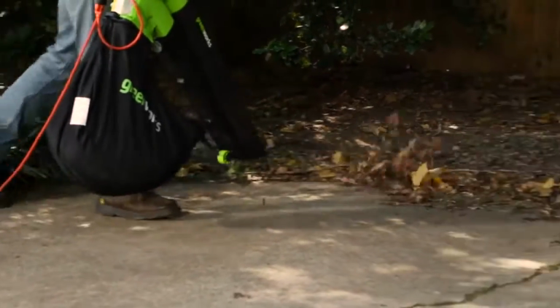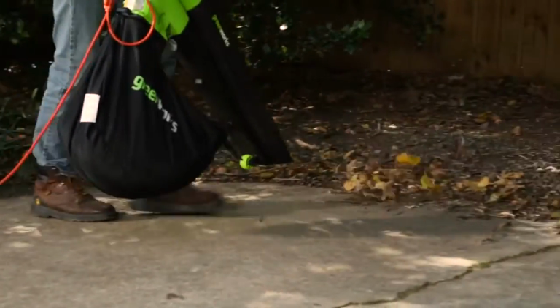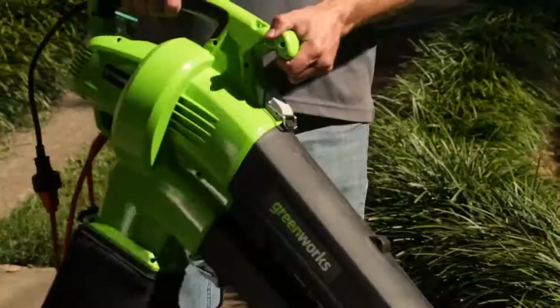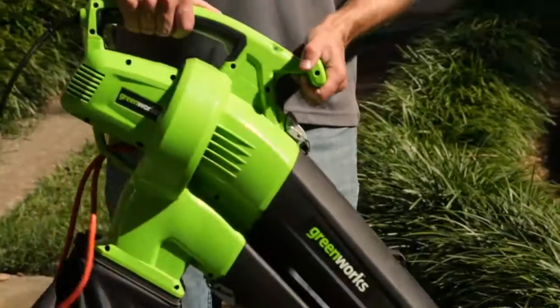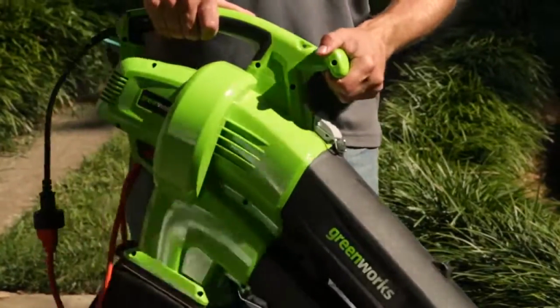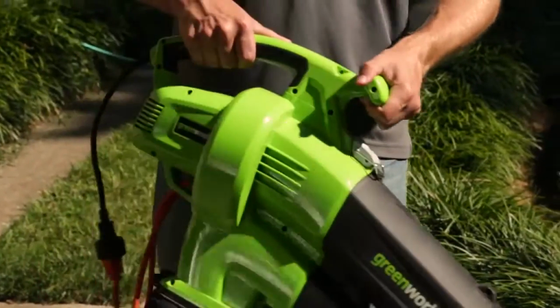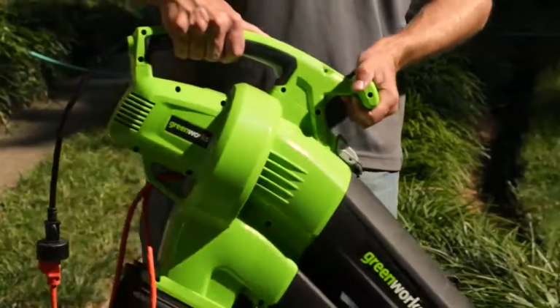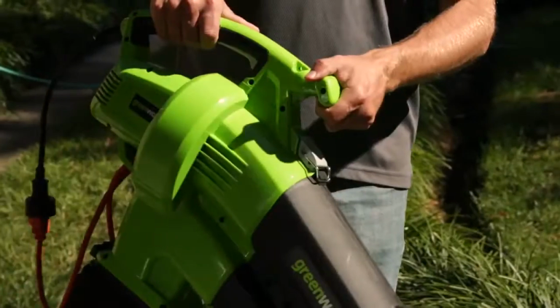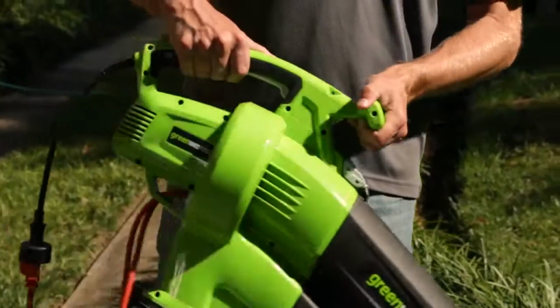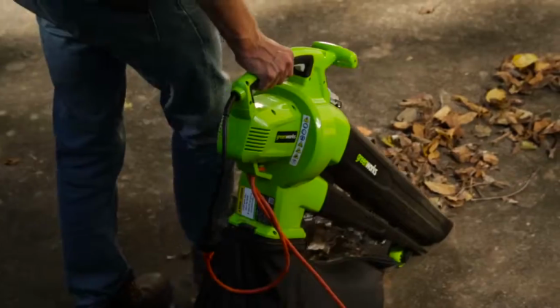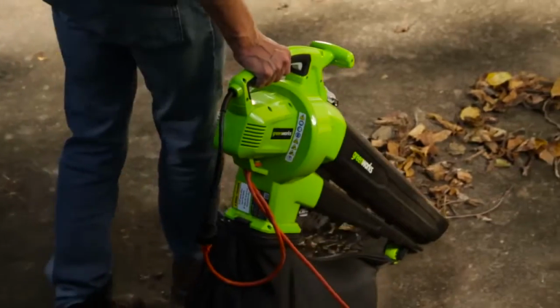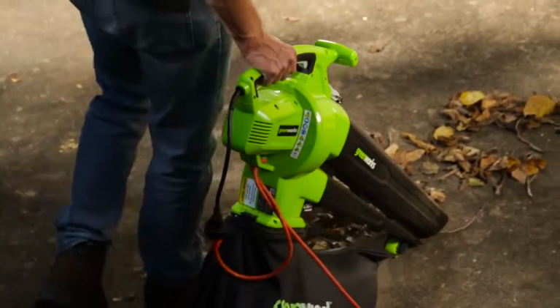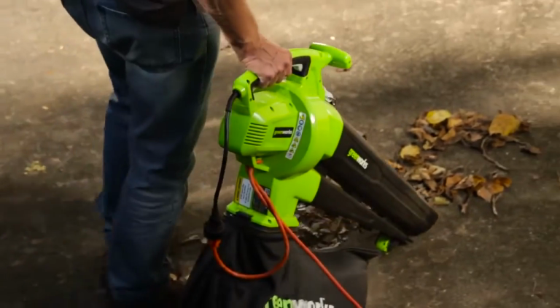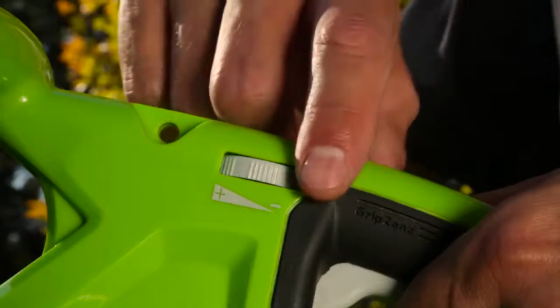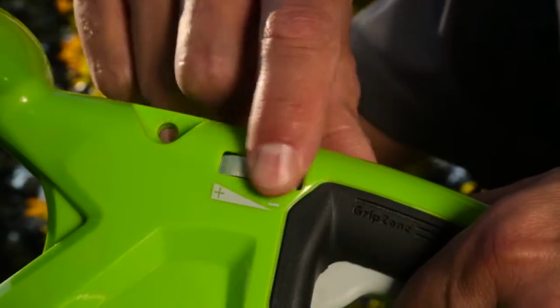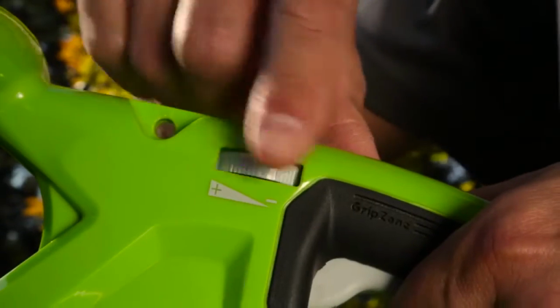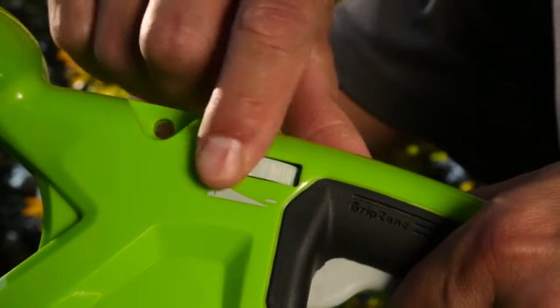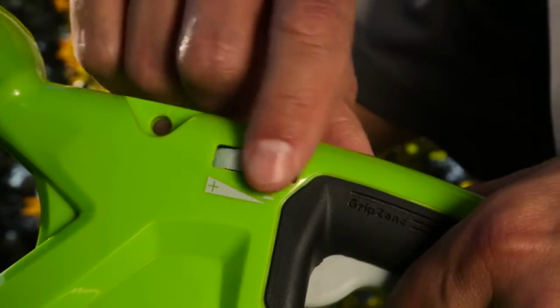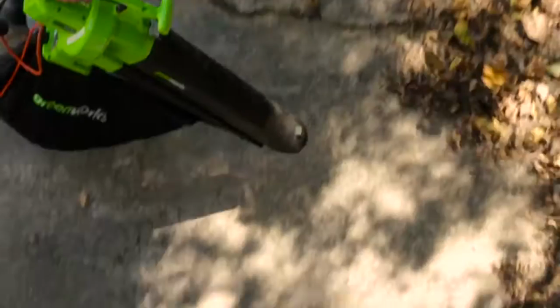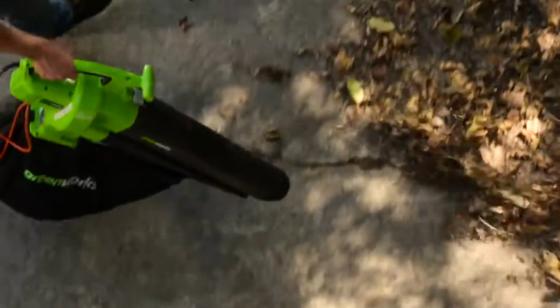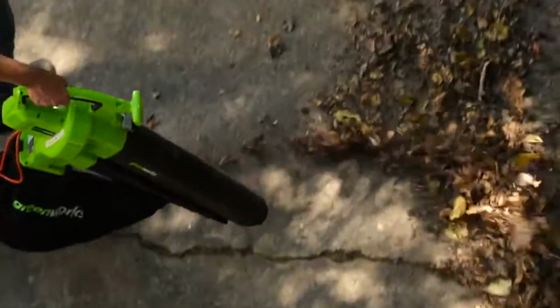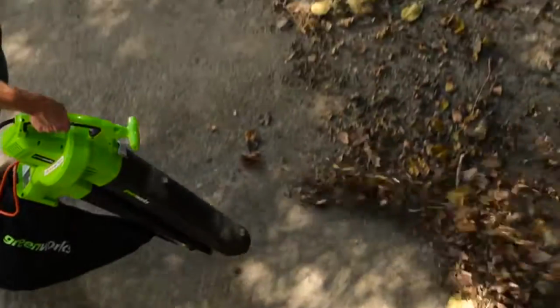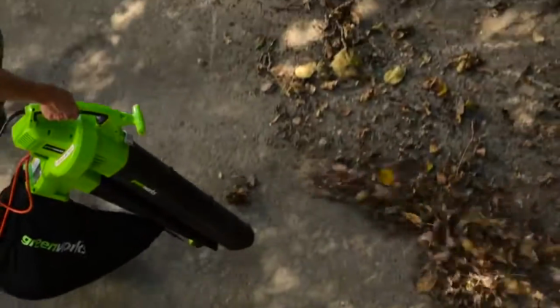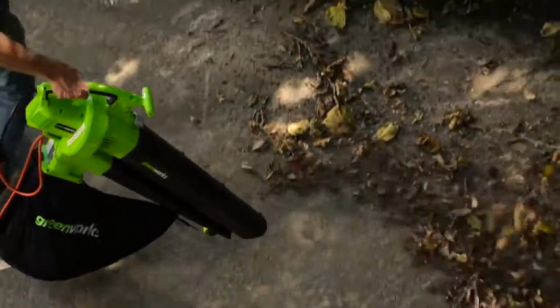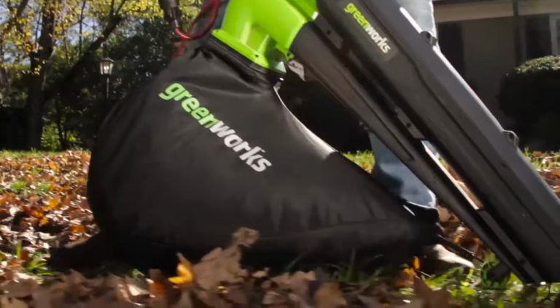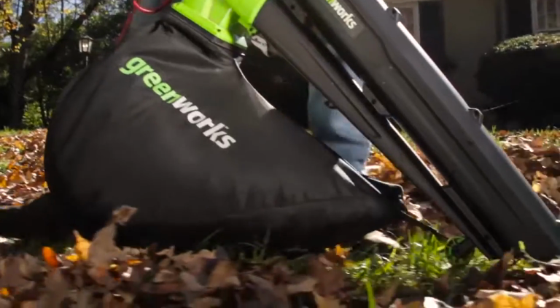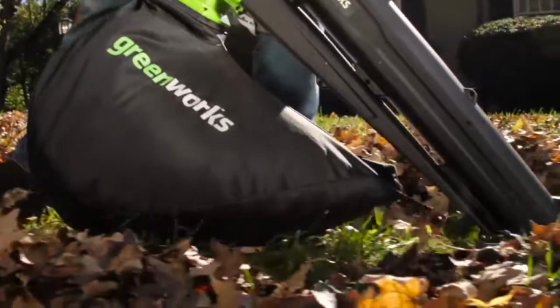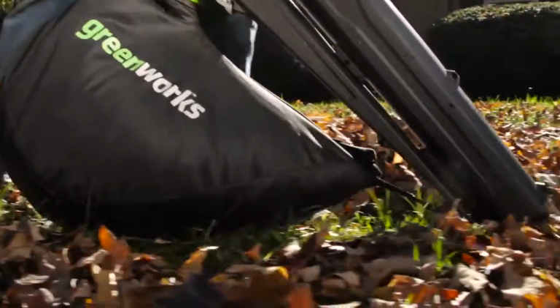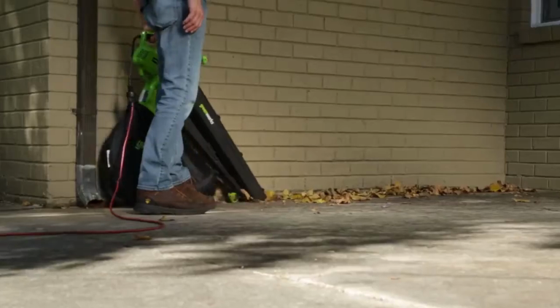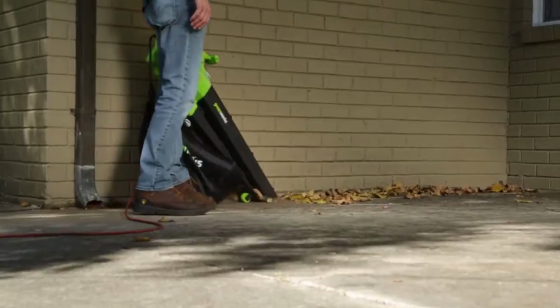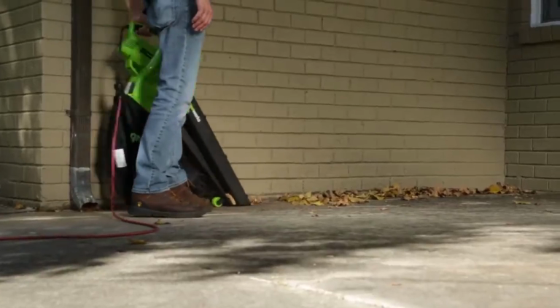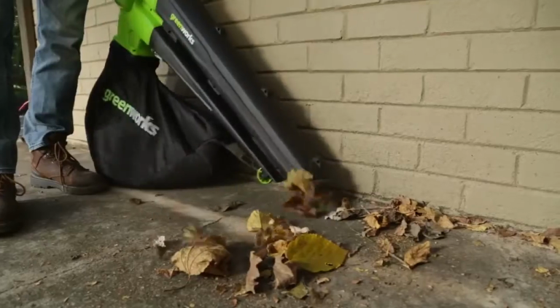With a convenient cord lock, prevent accidental unplugging while operating the tool. The variable speed dial conveniently provides a controllable range of blowing and vacuuming power so you can adapt to any area that needs cleaning.